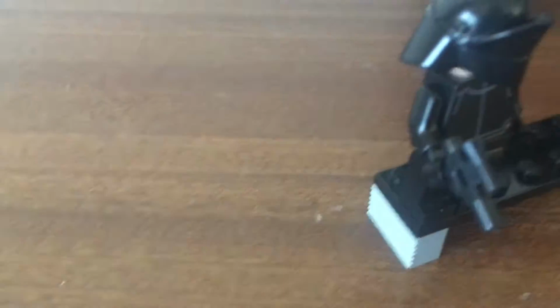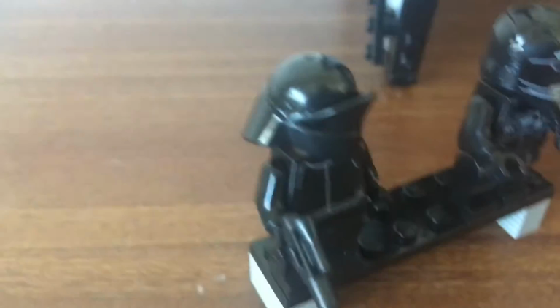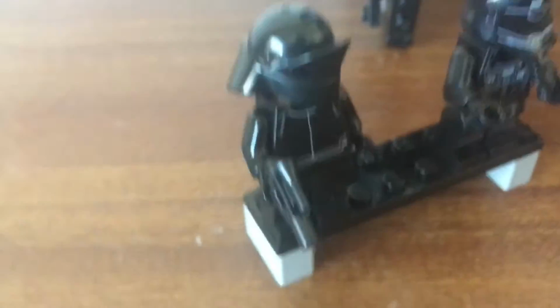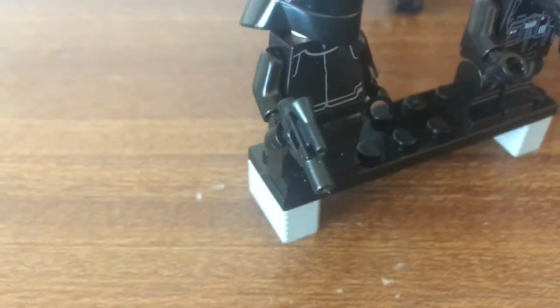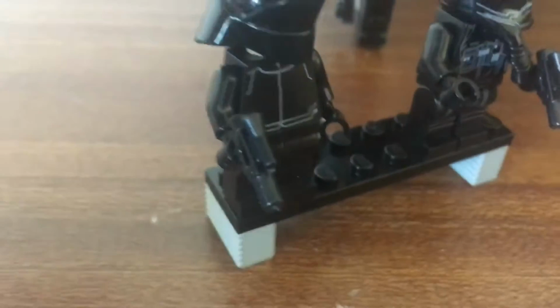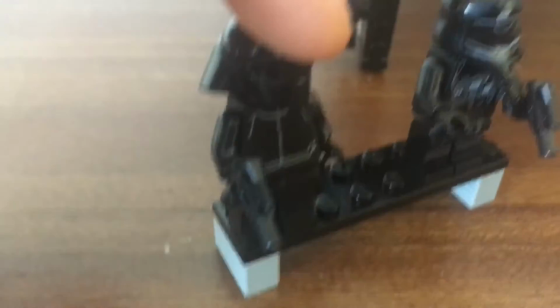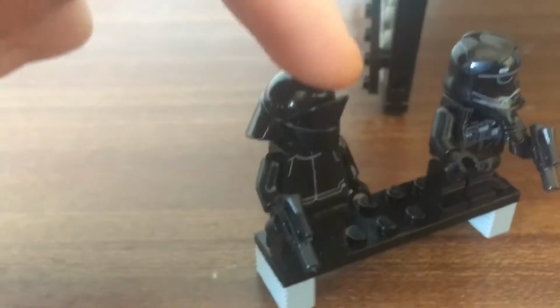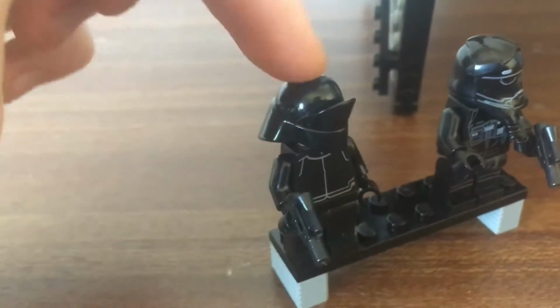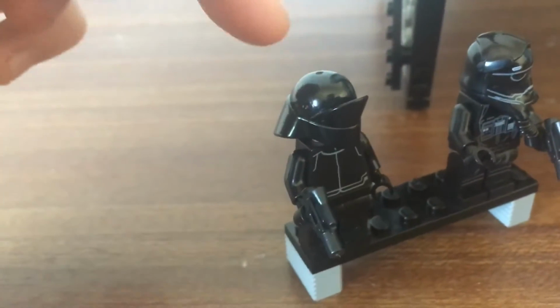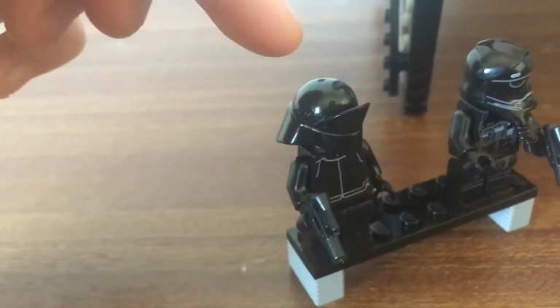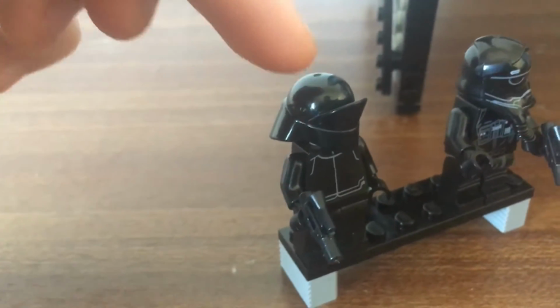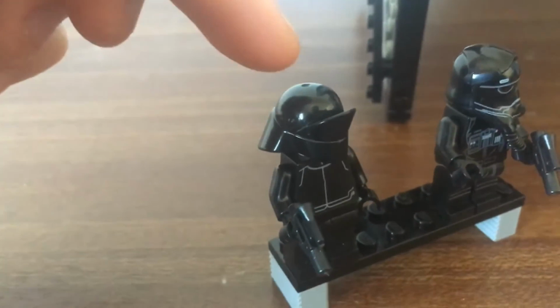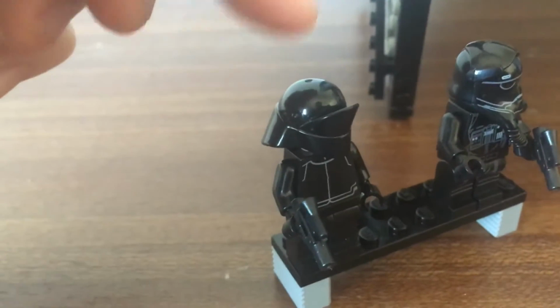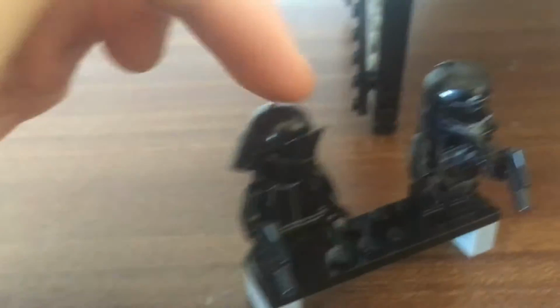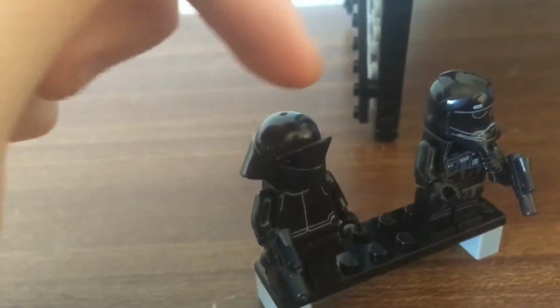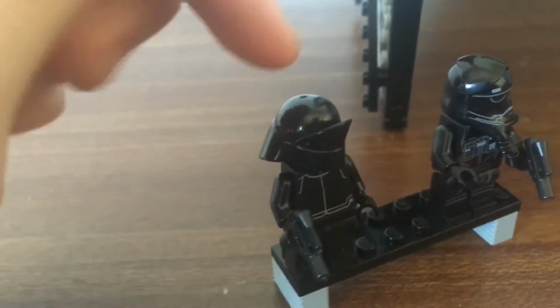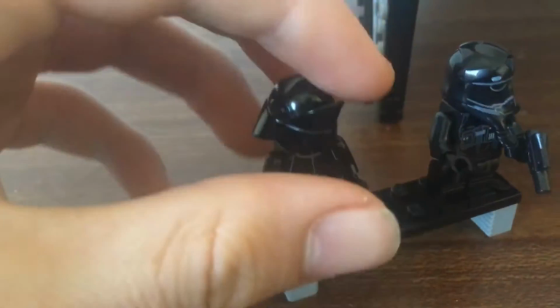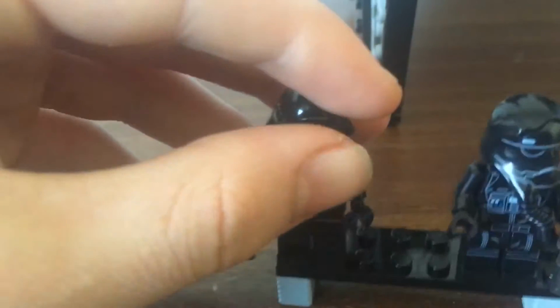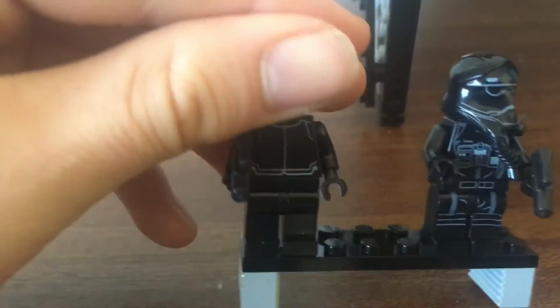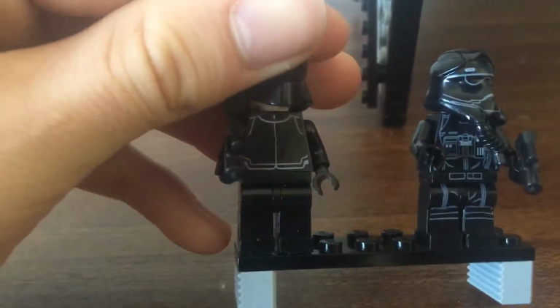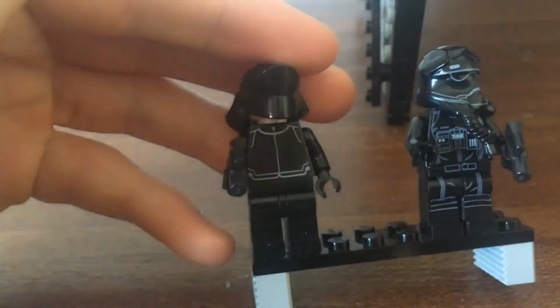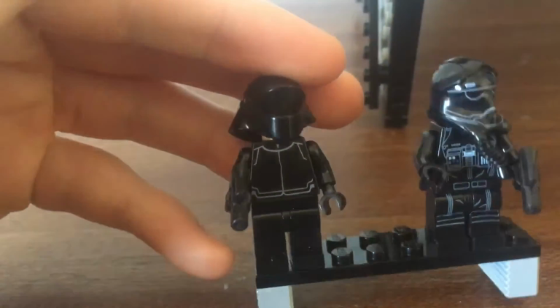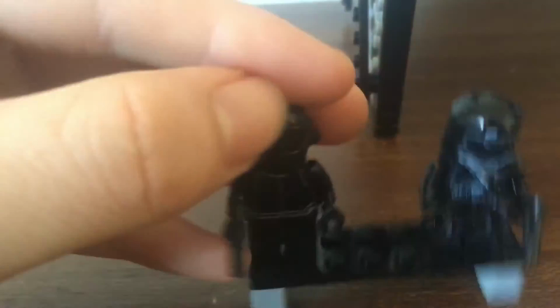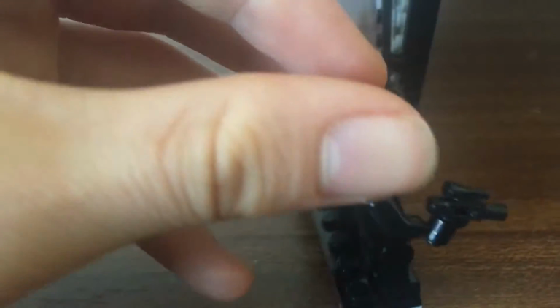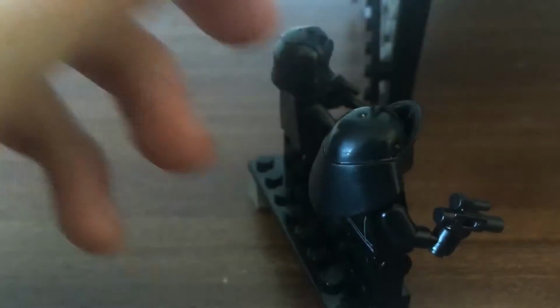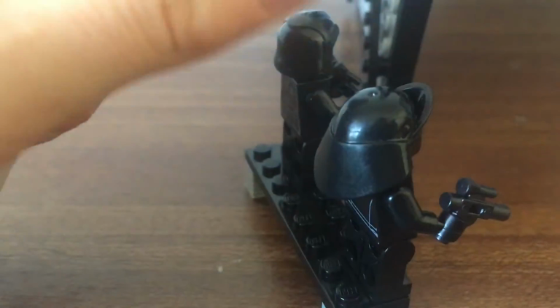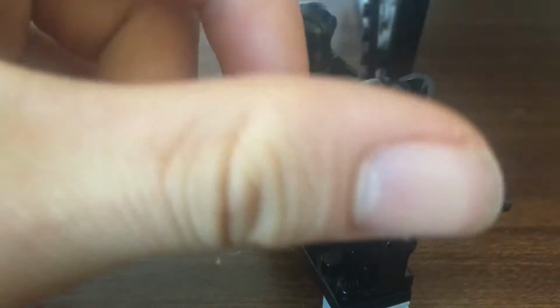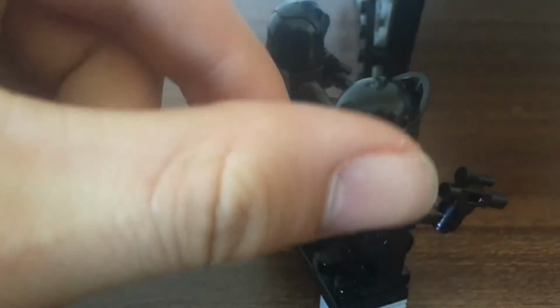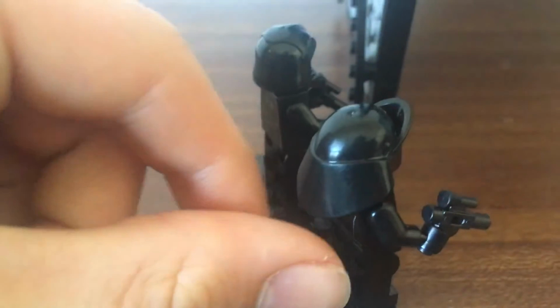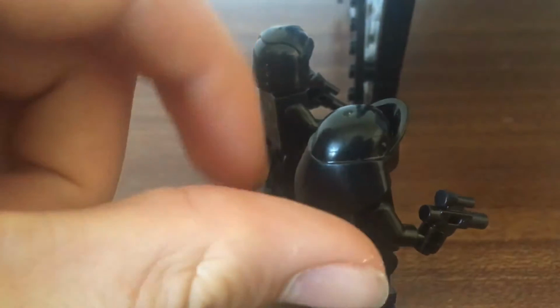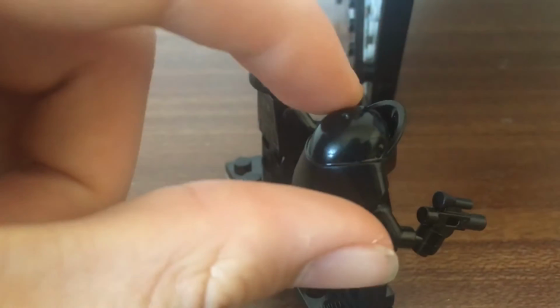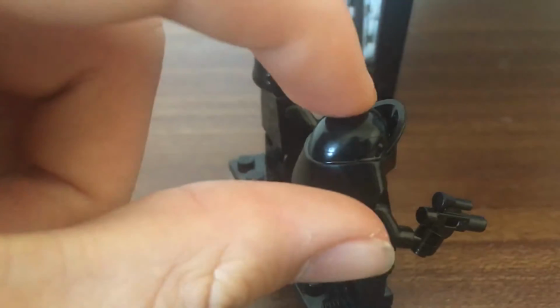Over here we have this minifigure which I've forgotten what it's called. Leave a comment if you know what that one's called, but it's got a face underneath and this funny shaped helmet, which is actually quite nice, nicely moulded and stuff.